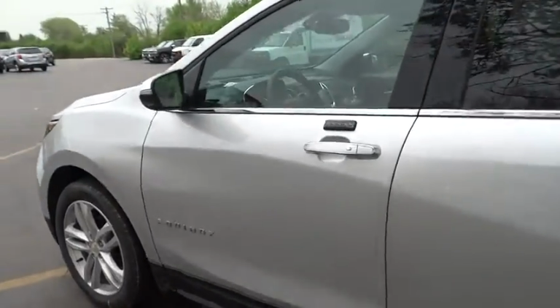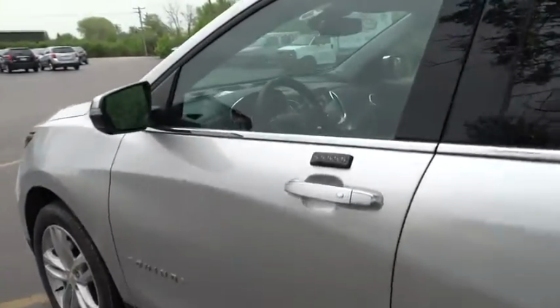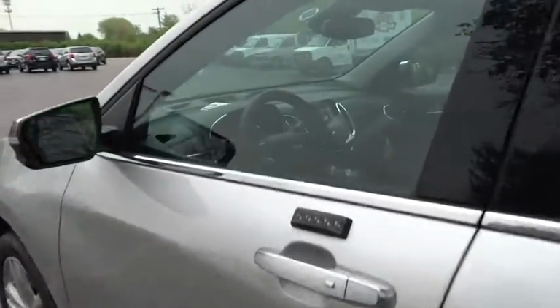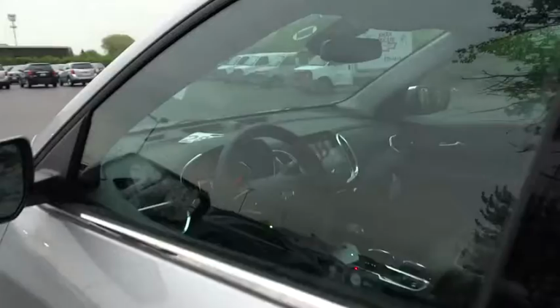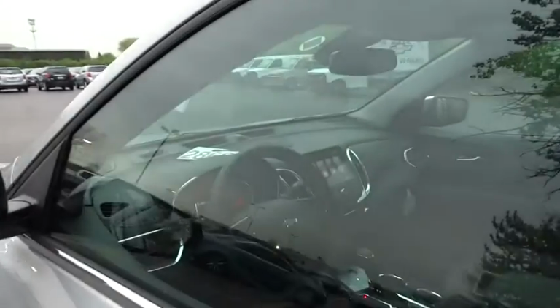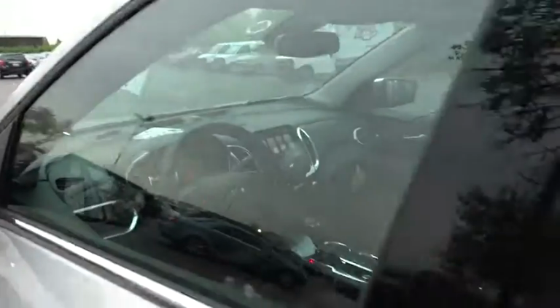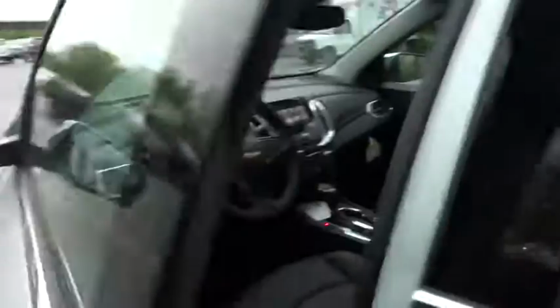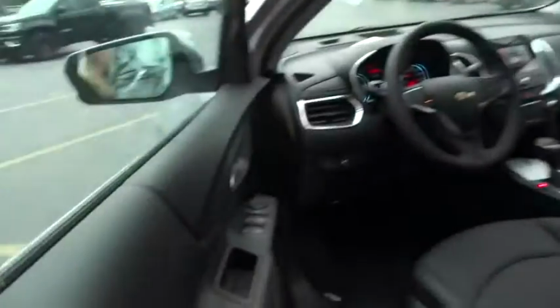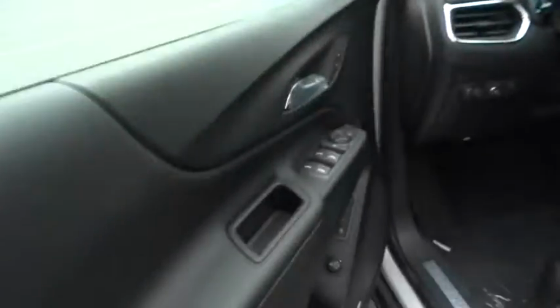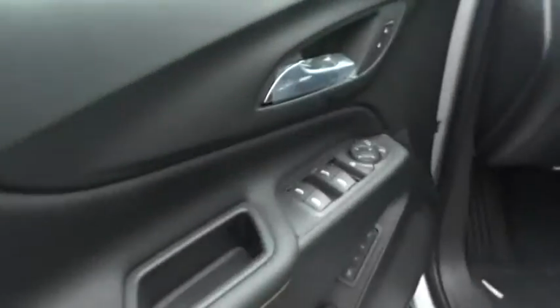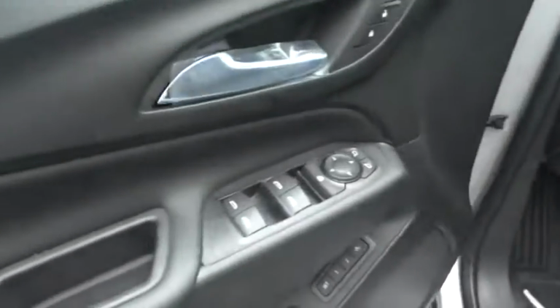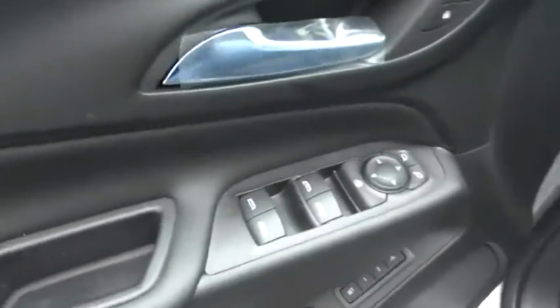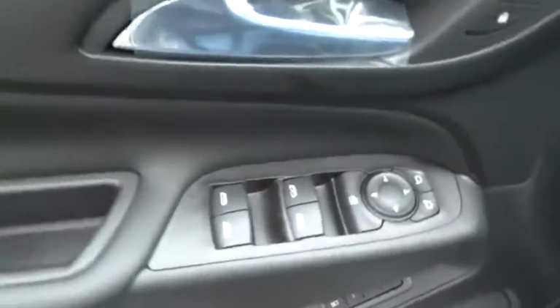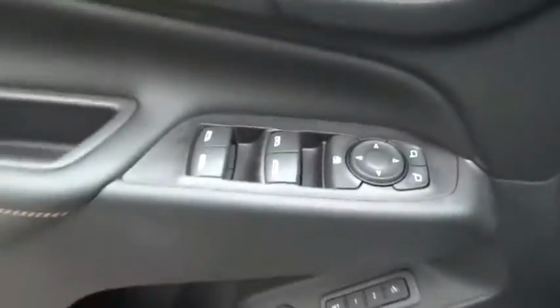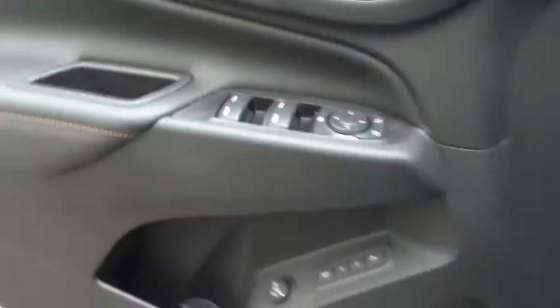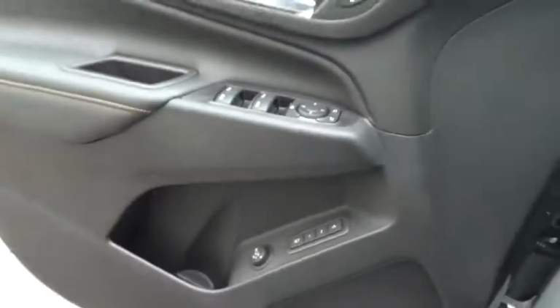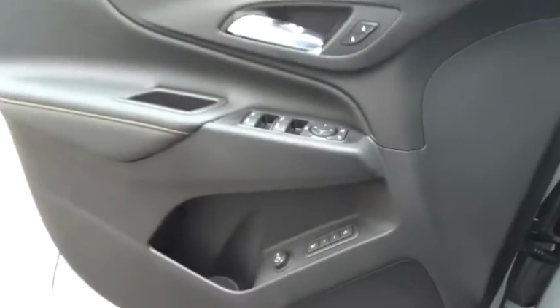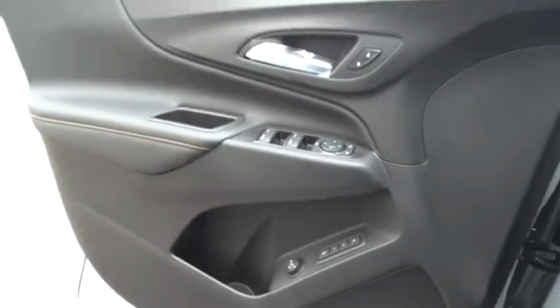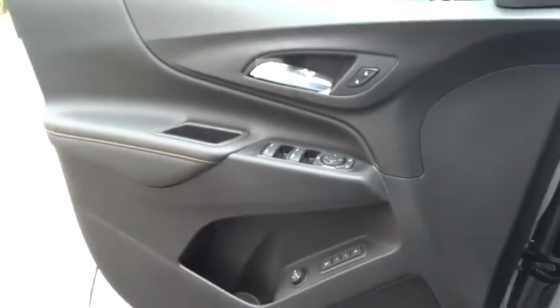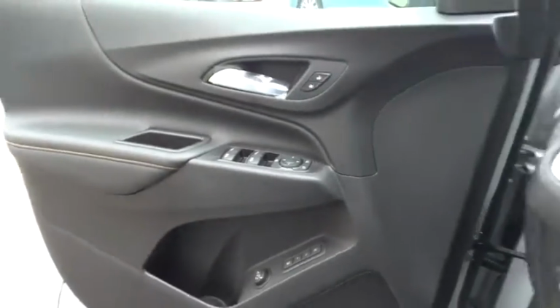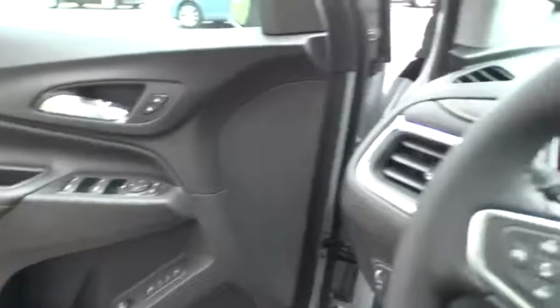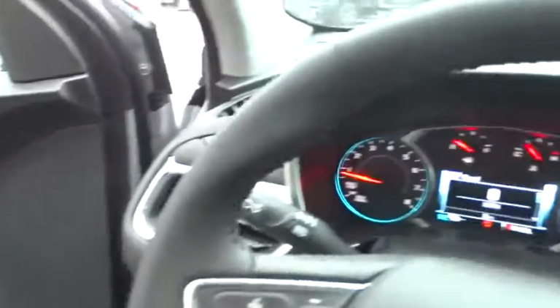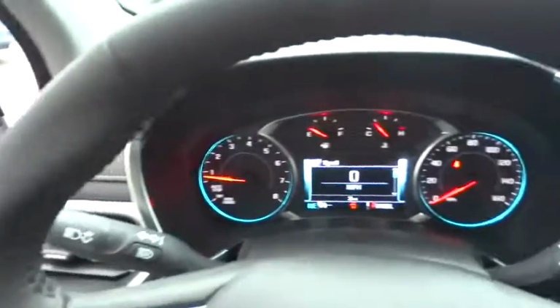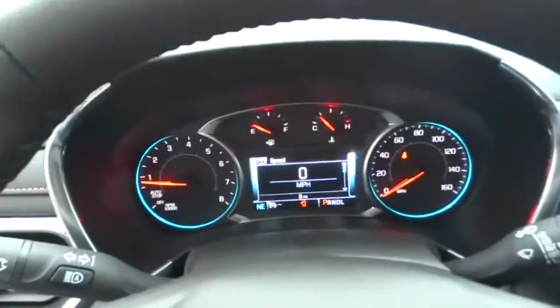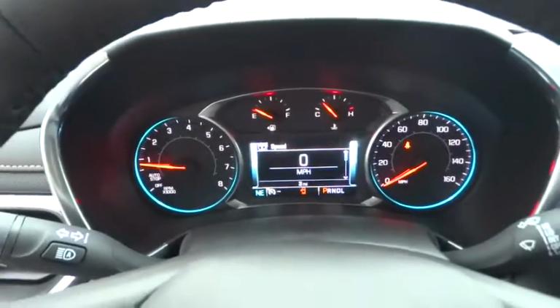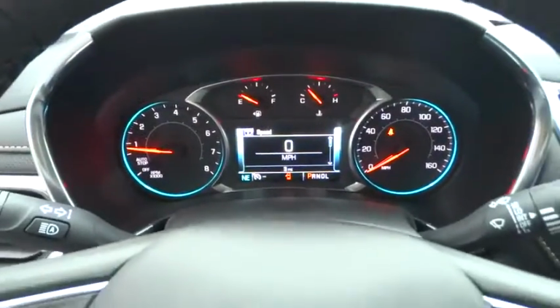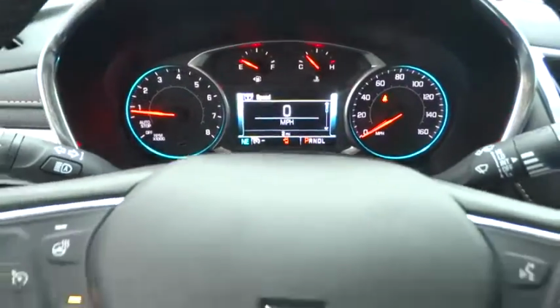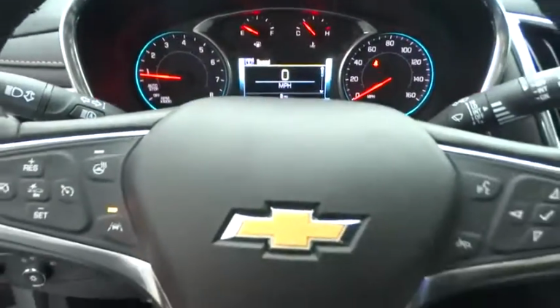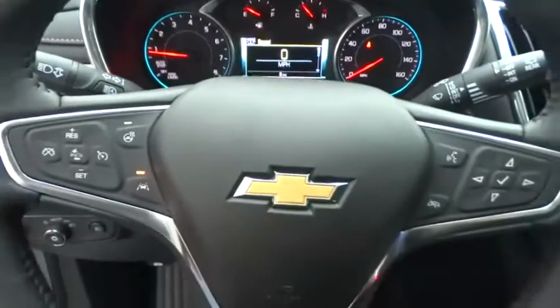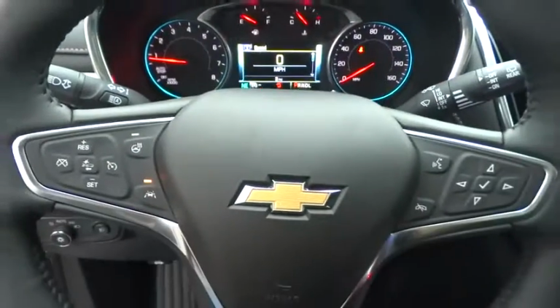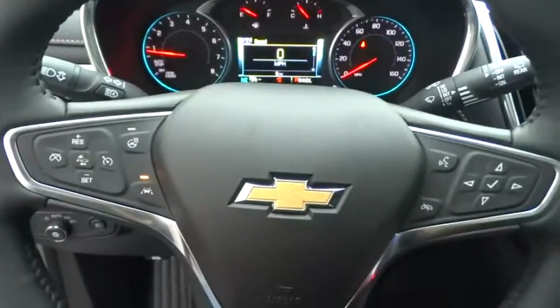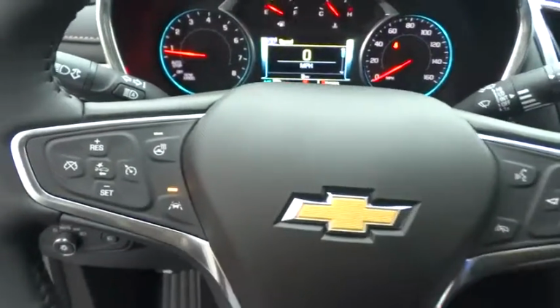Stability control. Steering wheel audio controls. Power liftgate. Keyless entry. Remote engine start. Traction control. Anti-lock braking system. Backup camera.